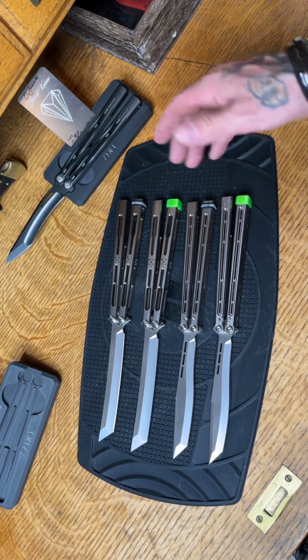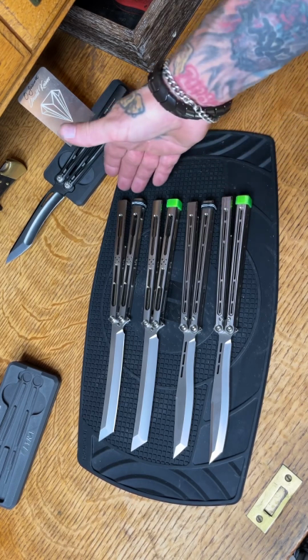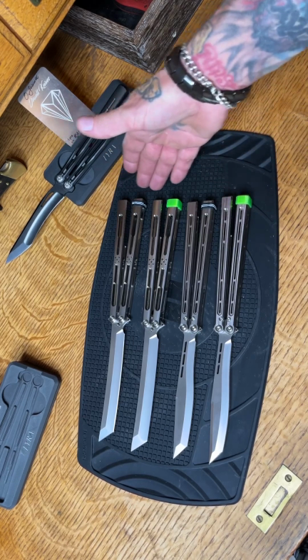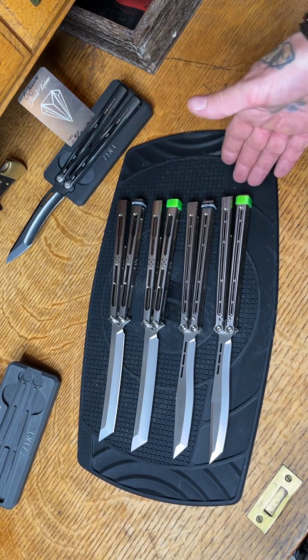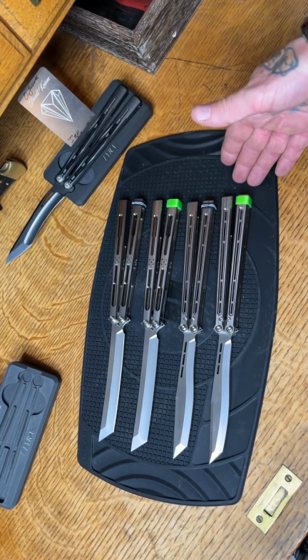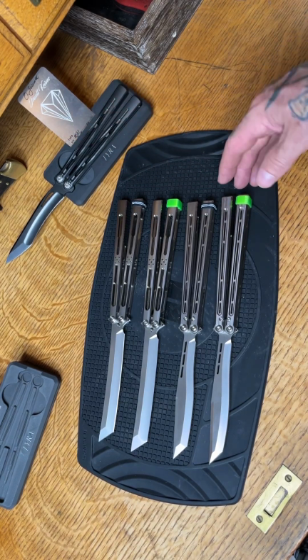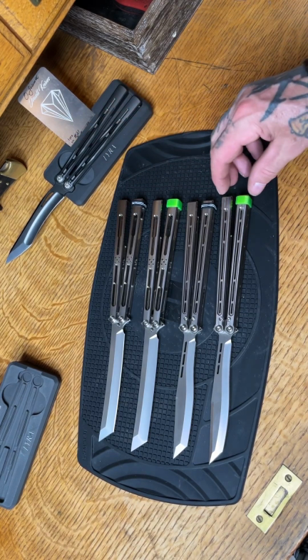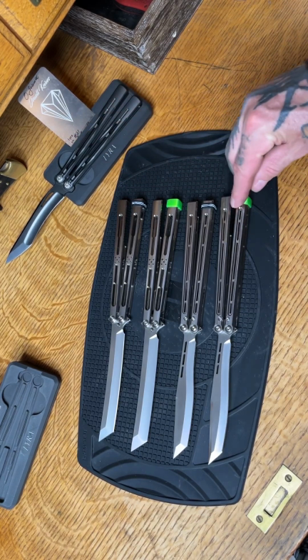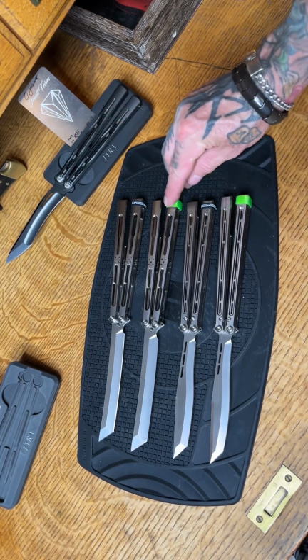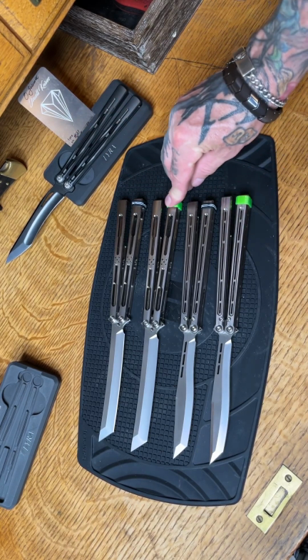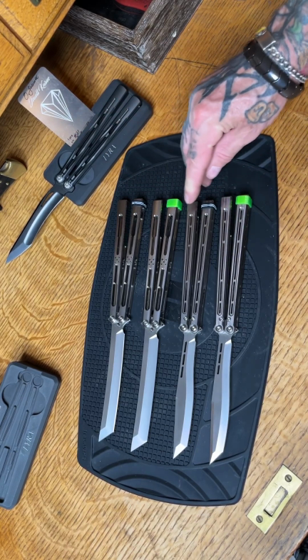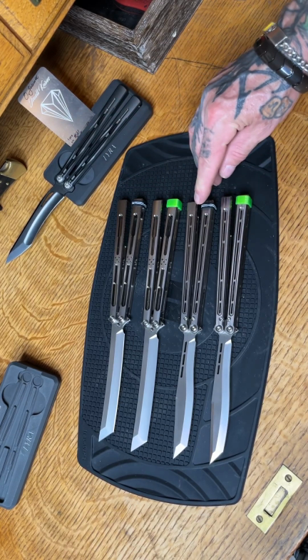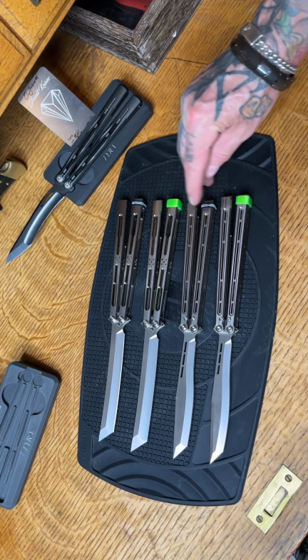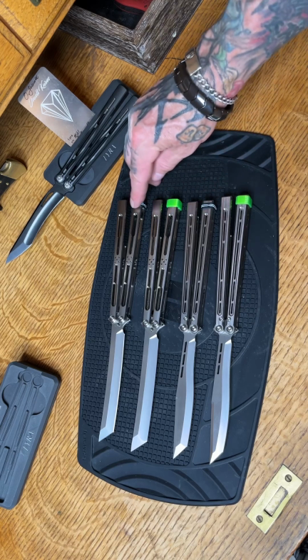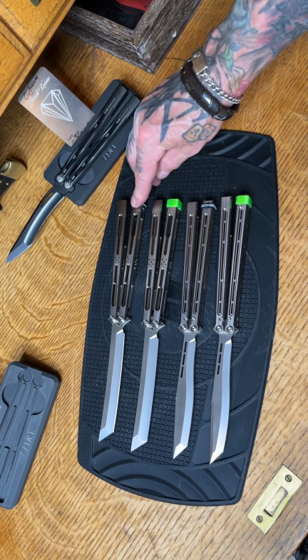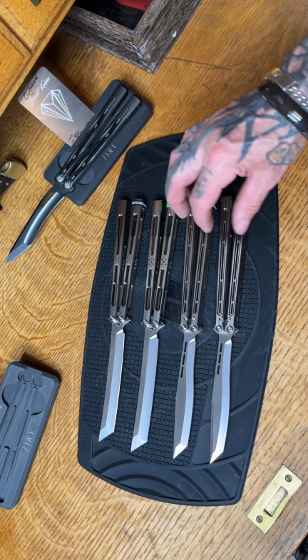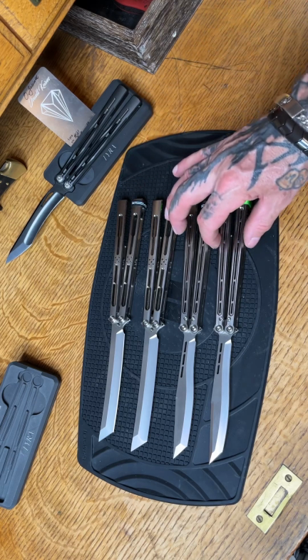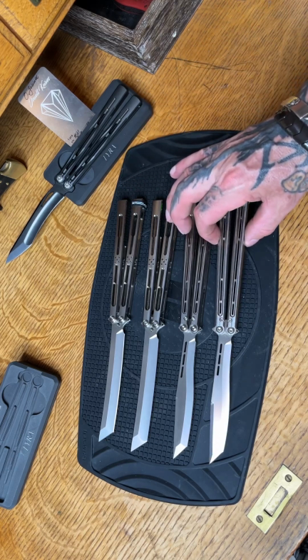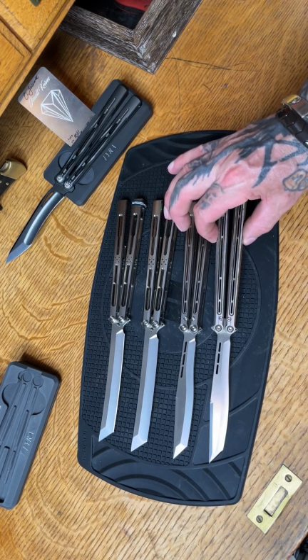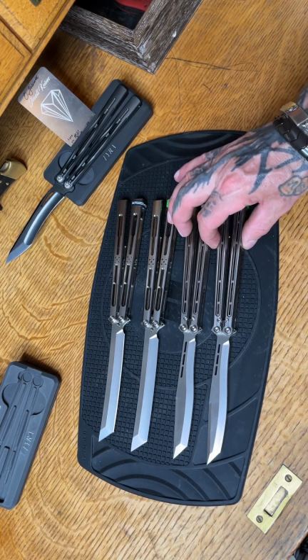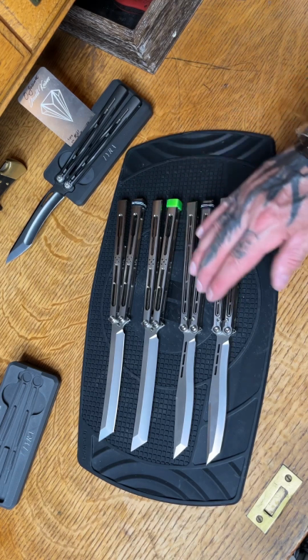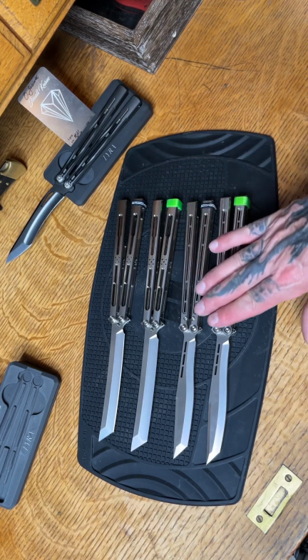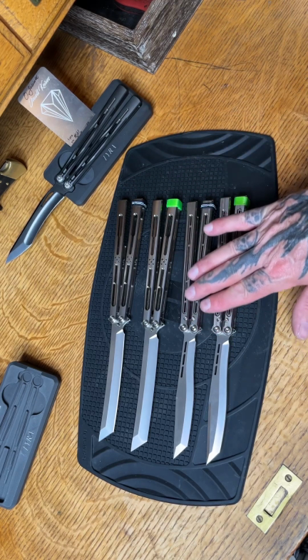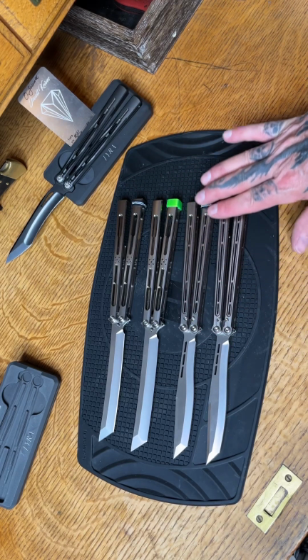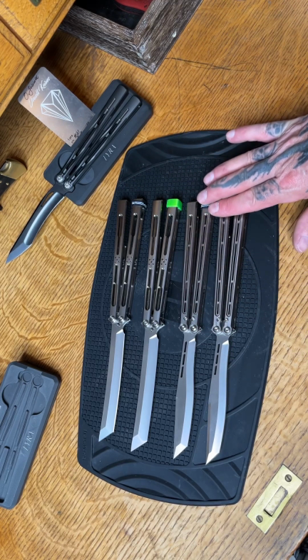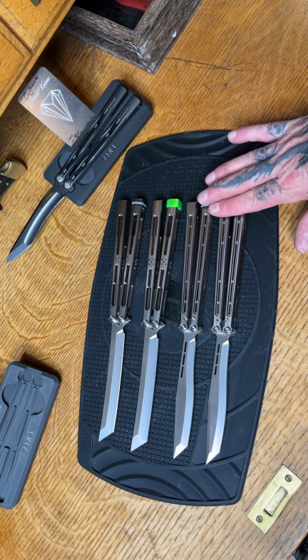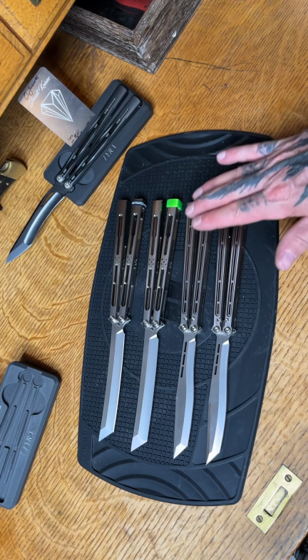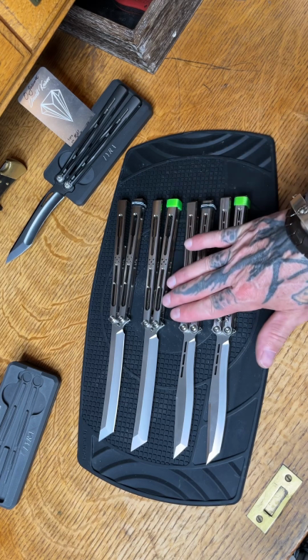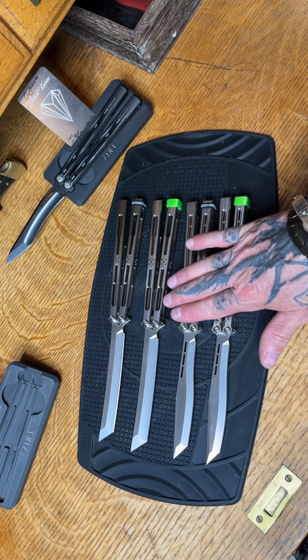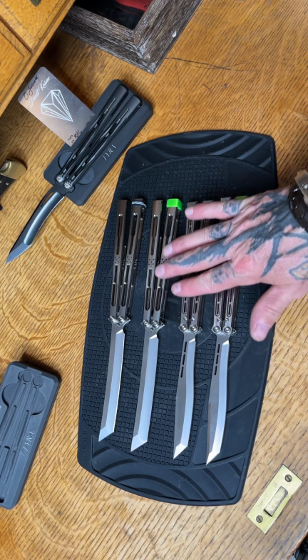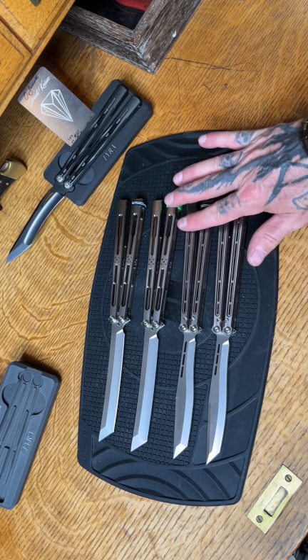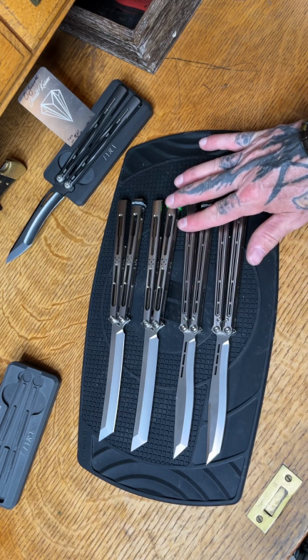Okay, what we have here is four prototypes. The first iteration is in green, the second iteration is in black. The first one is the vitriol — the vitriol is nice. The second iteration, not so nice.